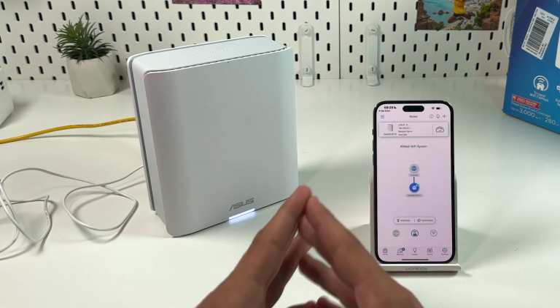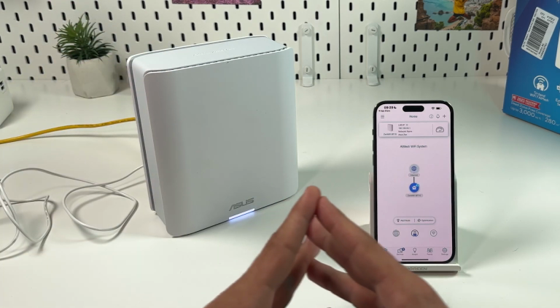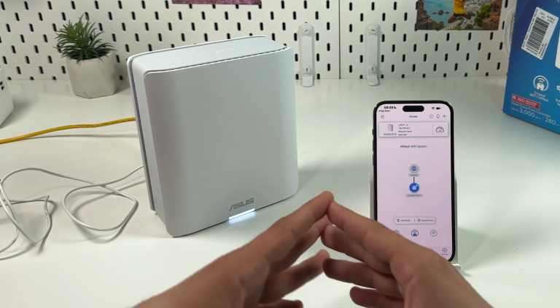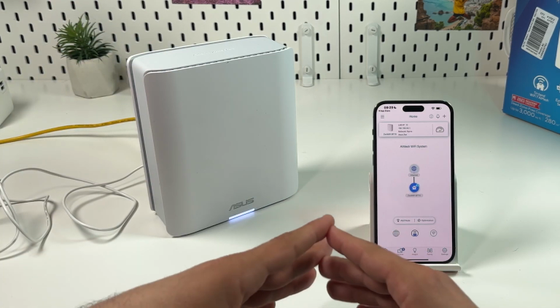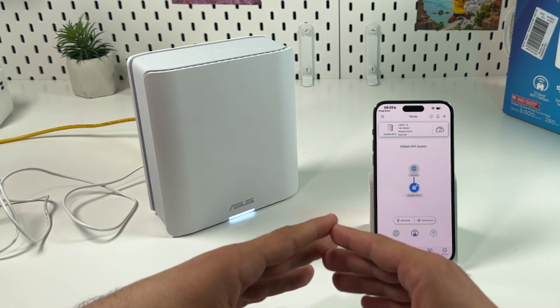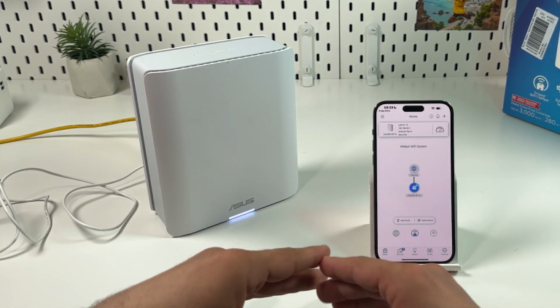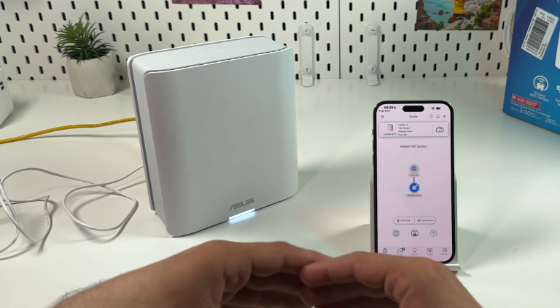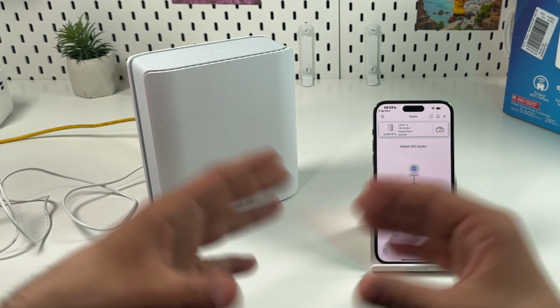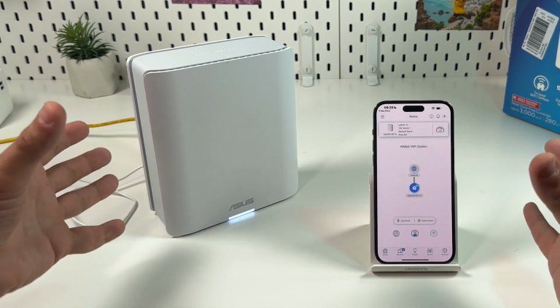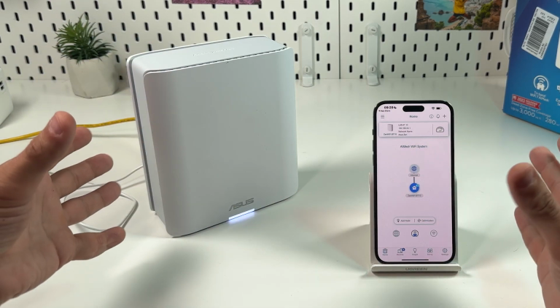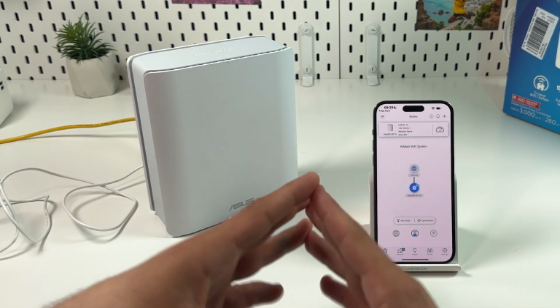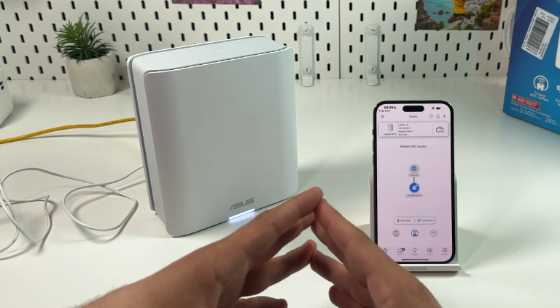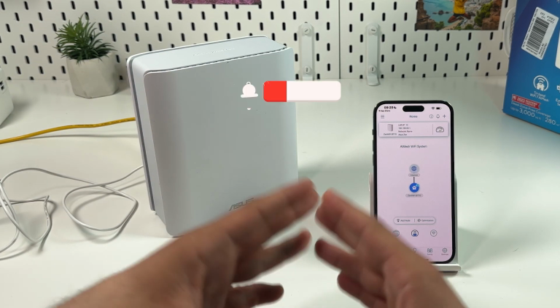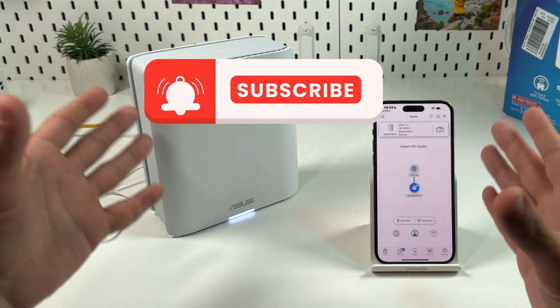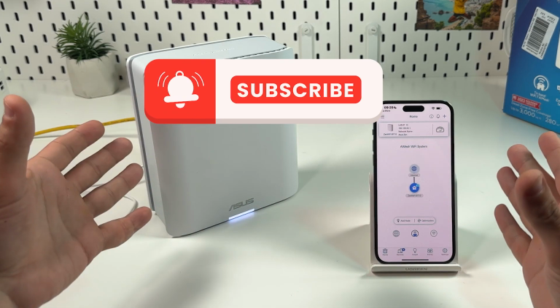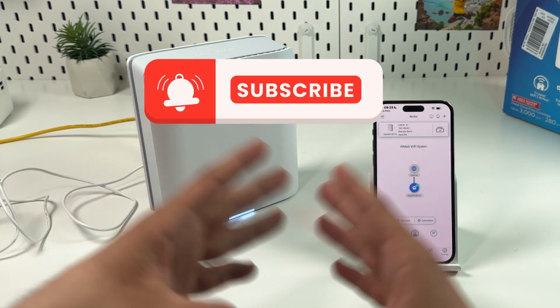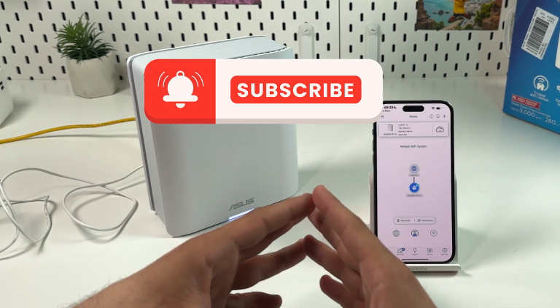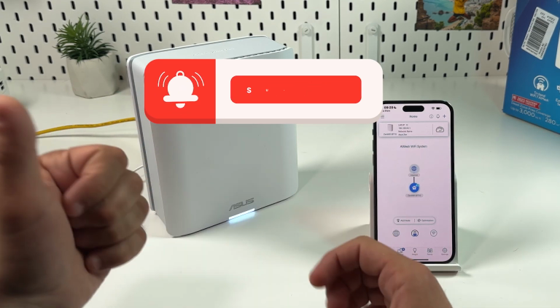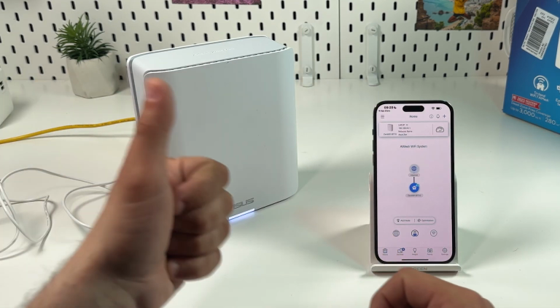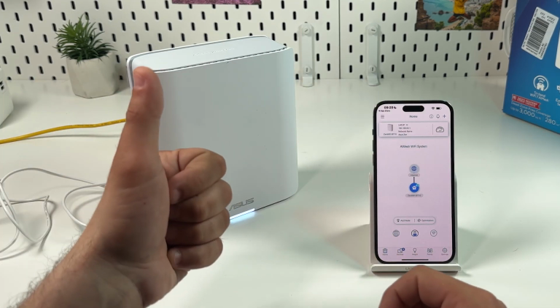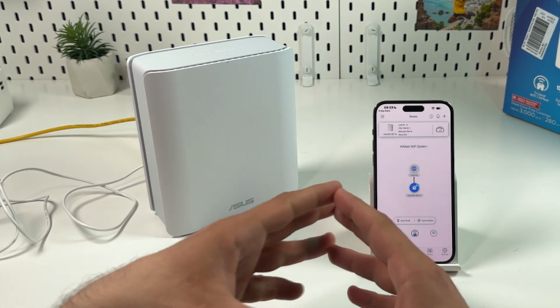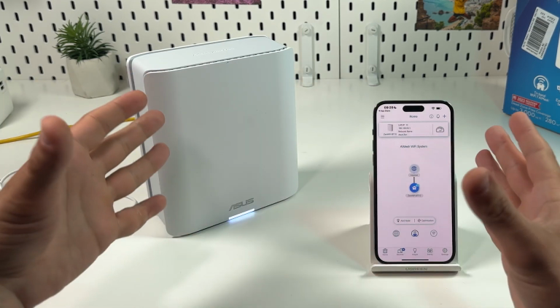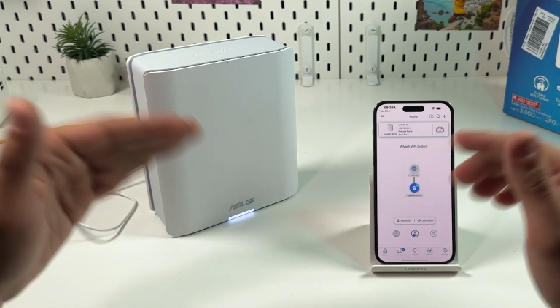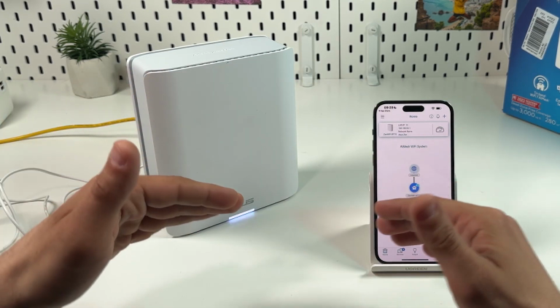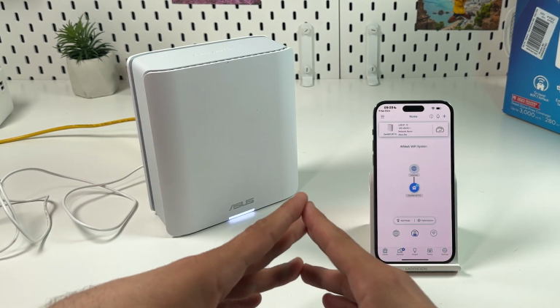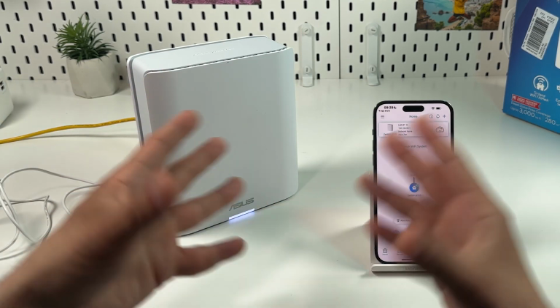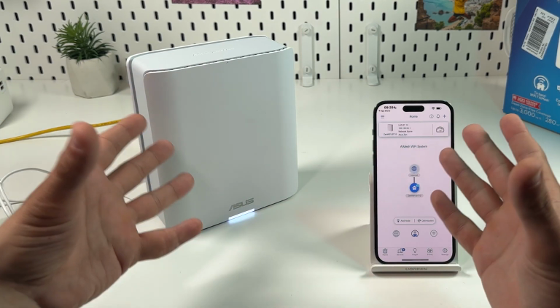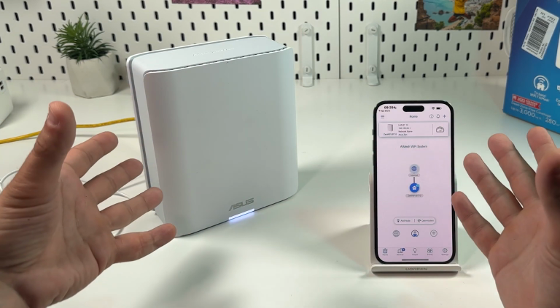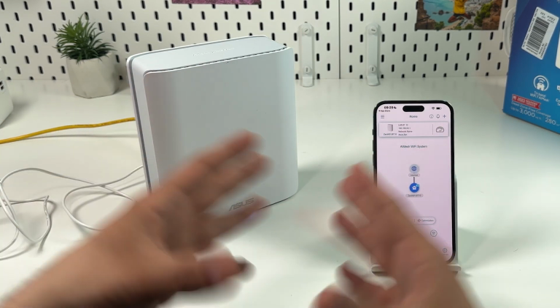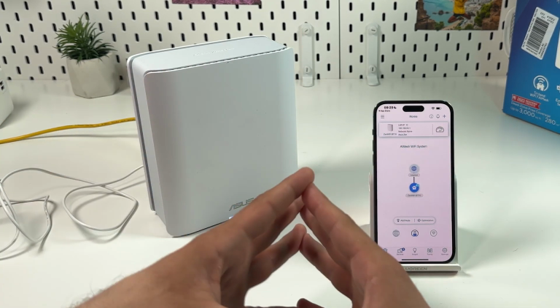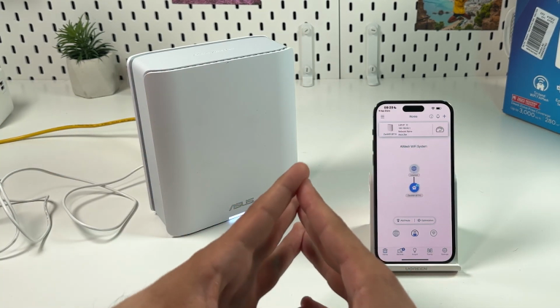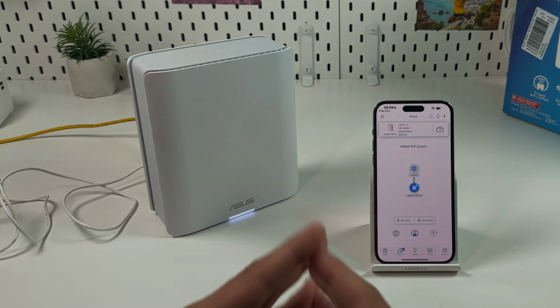Your system is up and running. I hope this was helpful. If yes, consider subscribing to our channel, hit the like button to support us, and comment below with any questions. See you in the next videos — be awesome, bye!